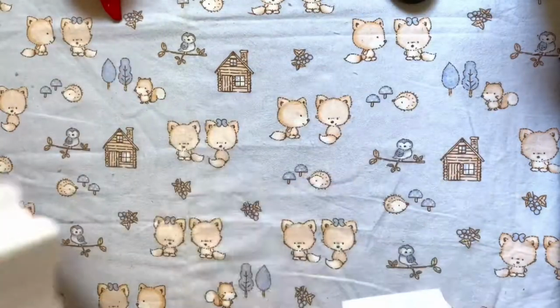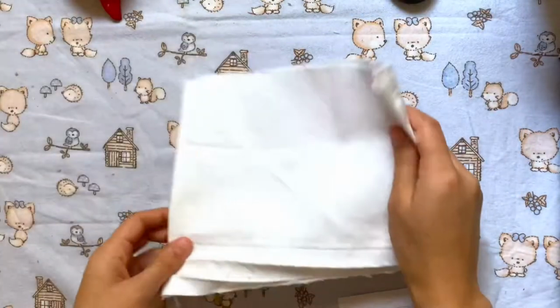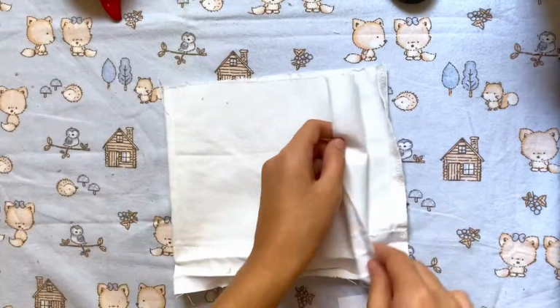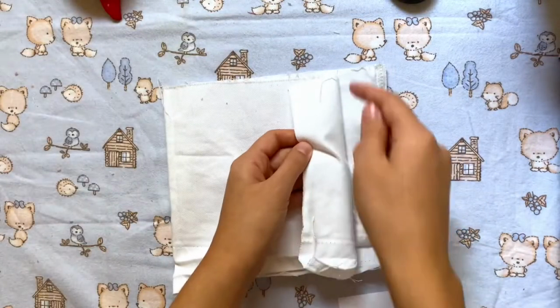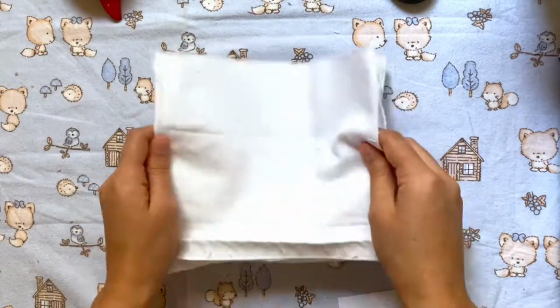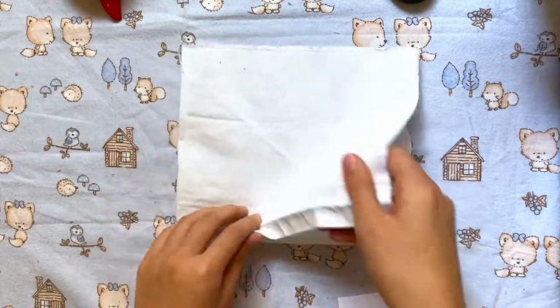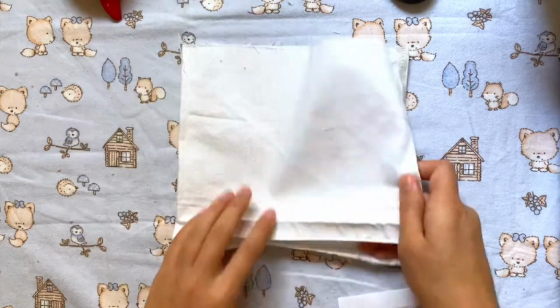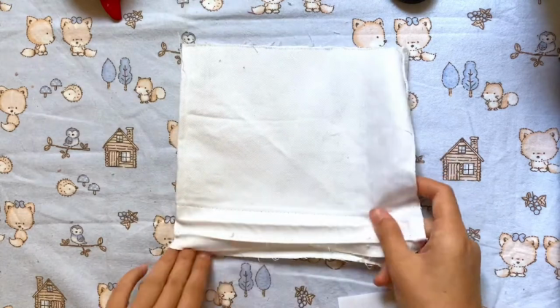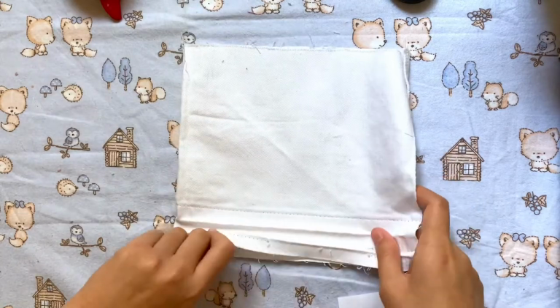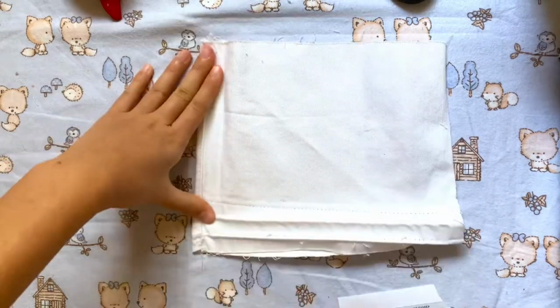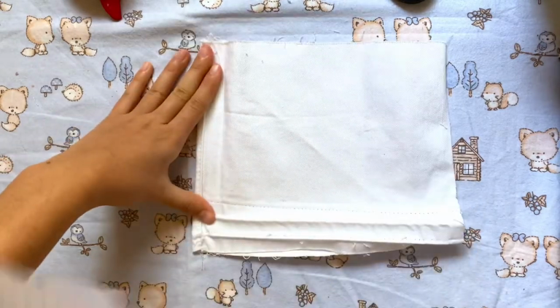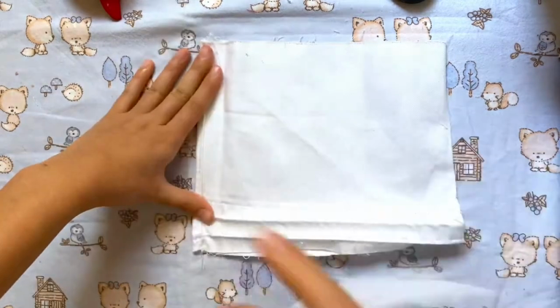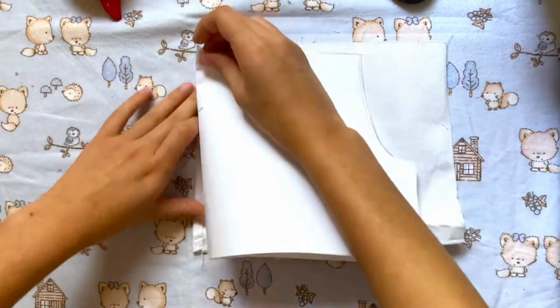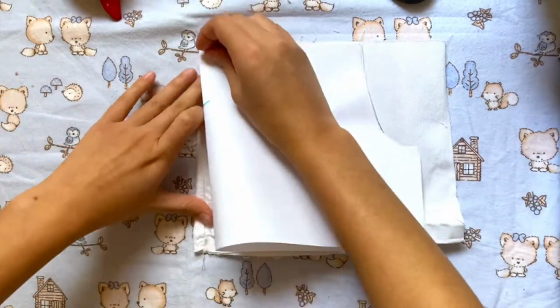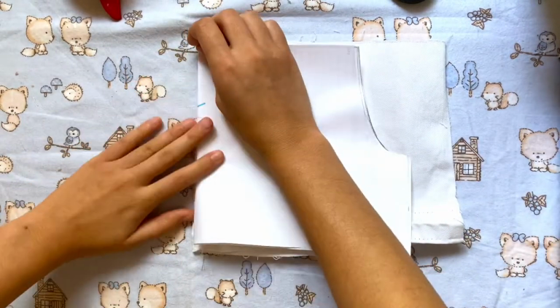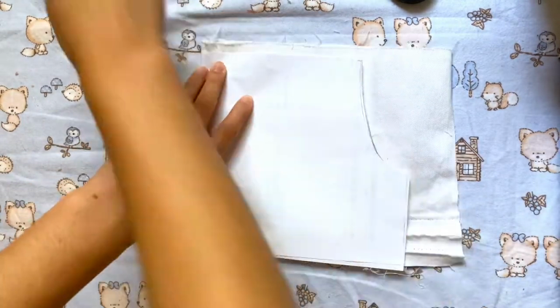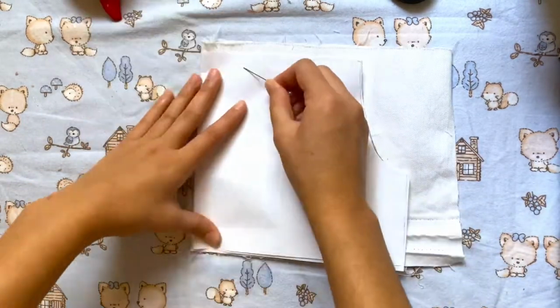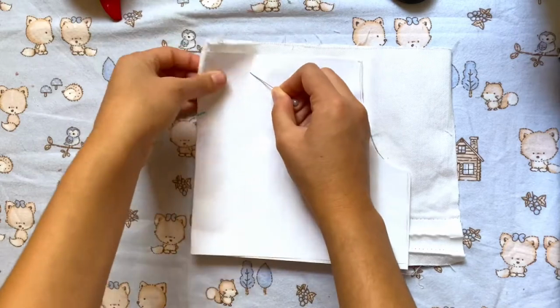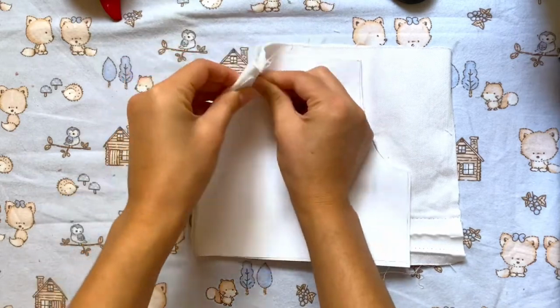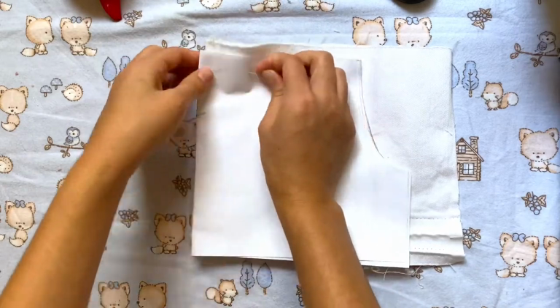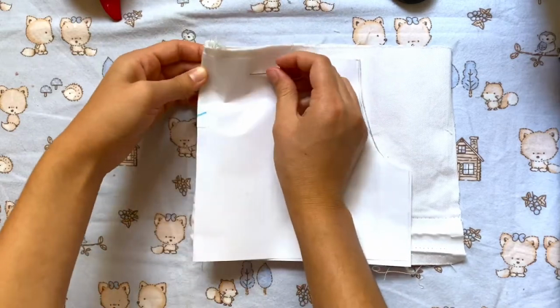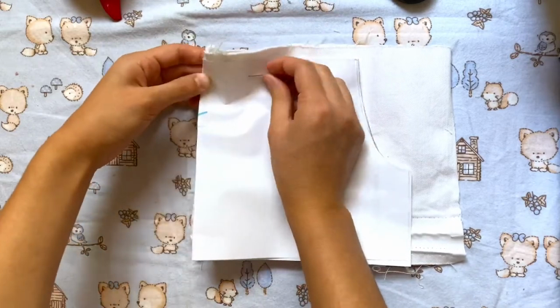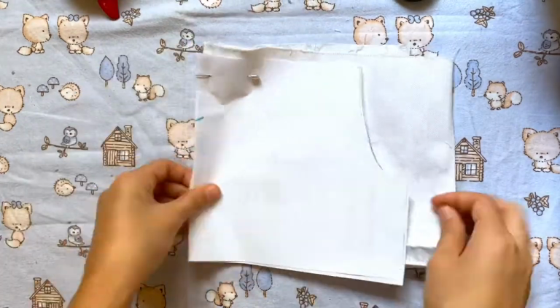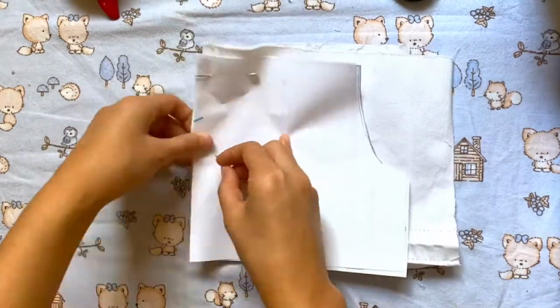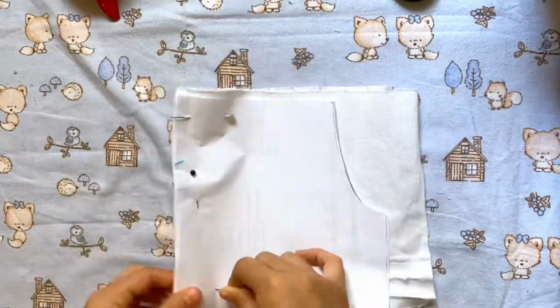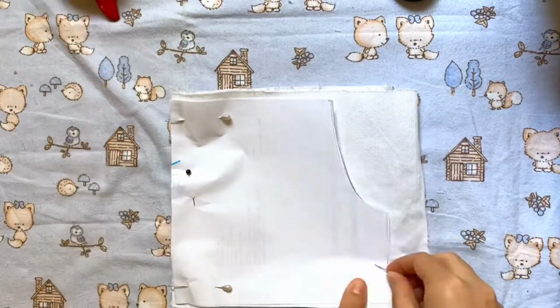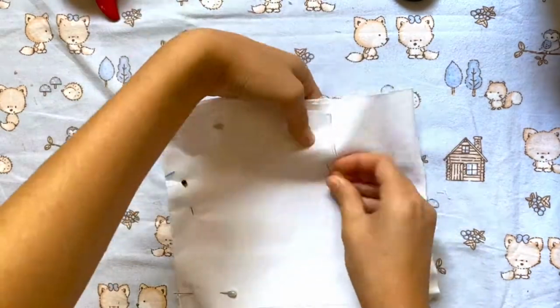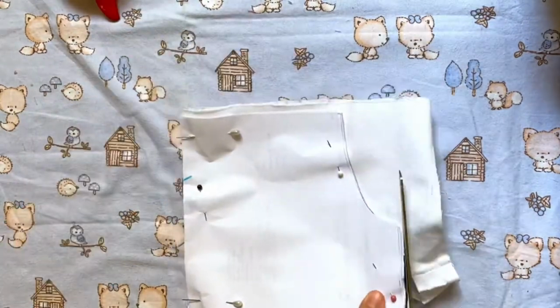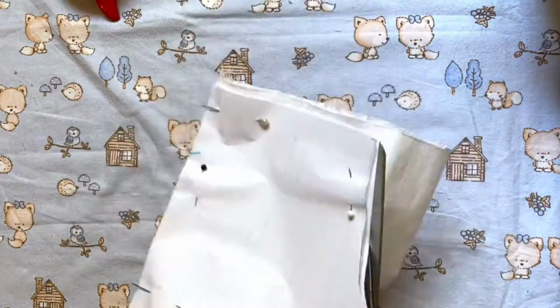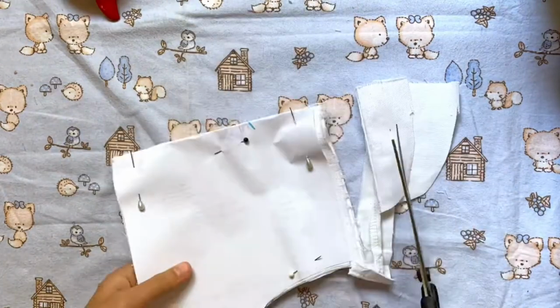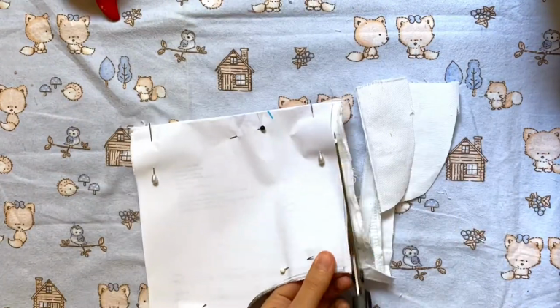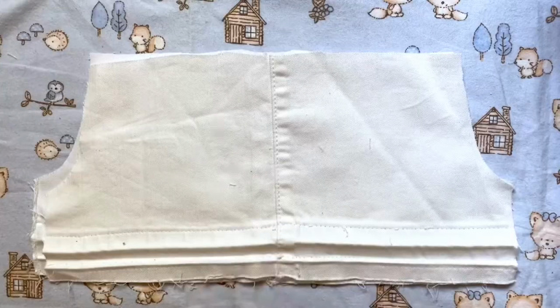I'm going to start out by cutting out my pattern. To make things easier I'm just folding my fabric in half and folding my pattern in half and then just pinning them together like this. And then I'm just going to cut this out. I'm going to repeat this on another piece of fabric because we need two of these pieces.